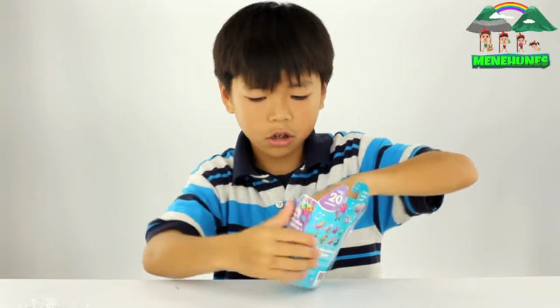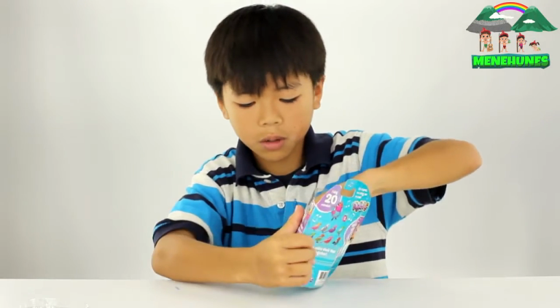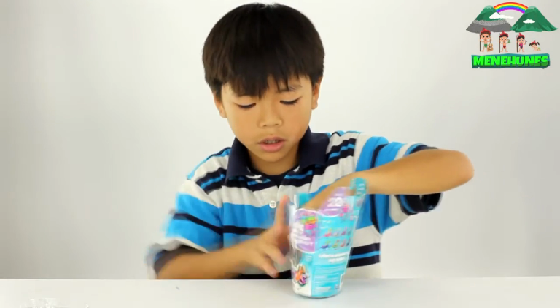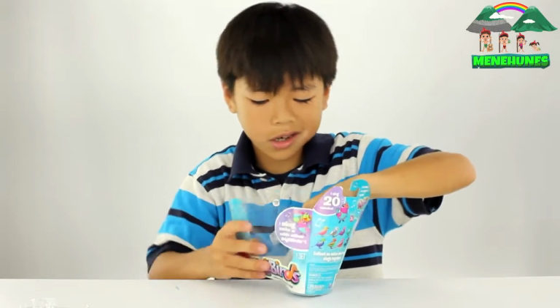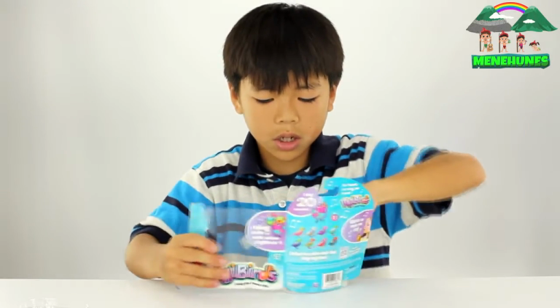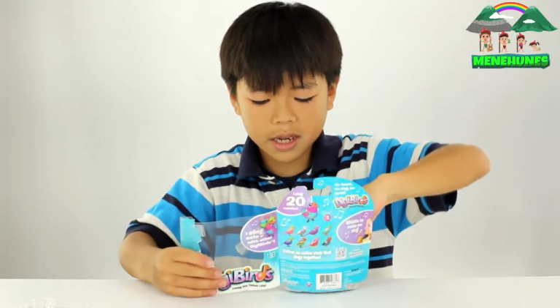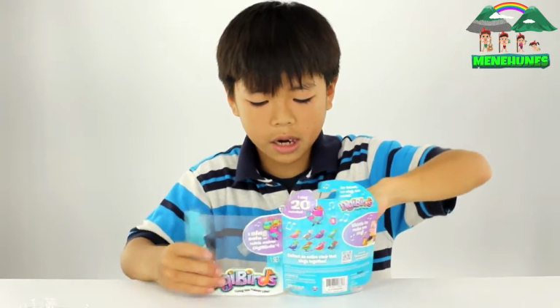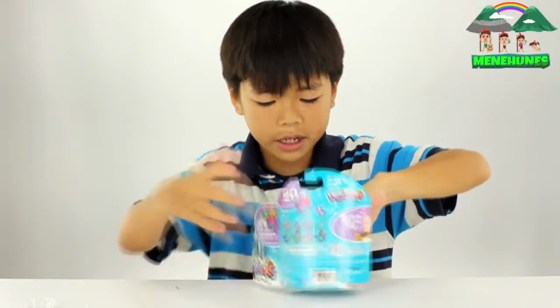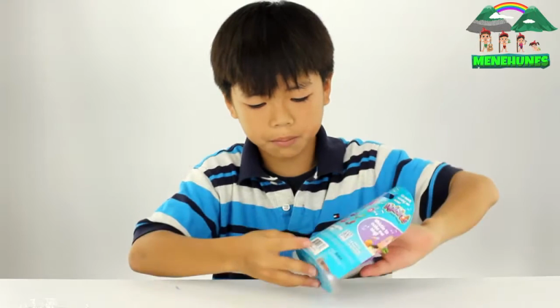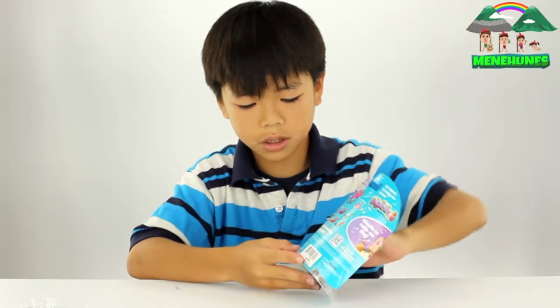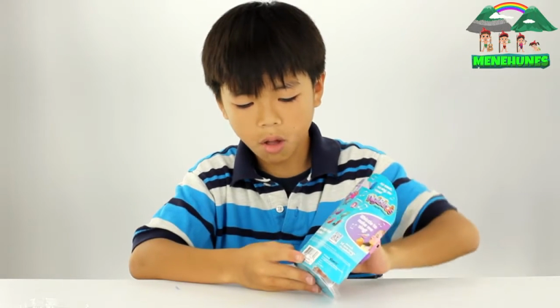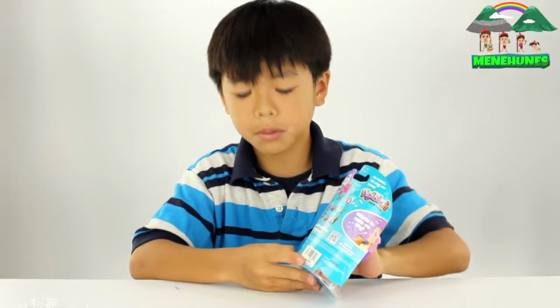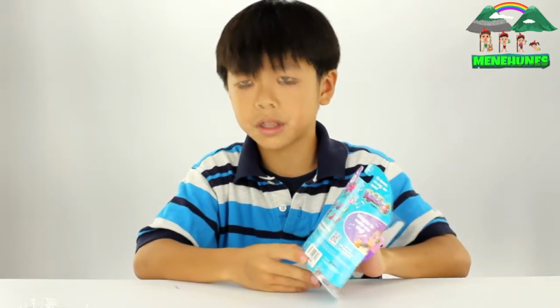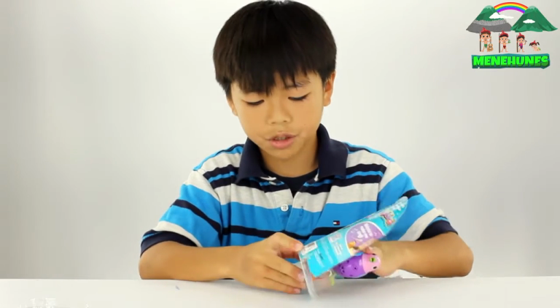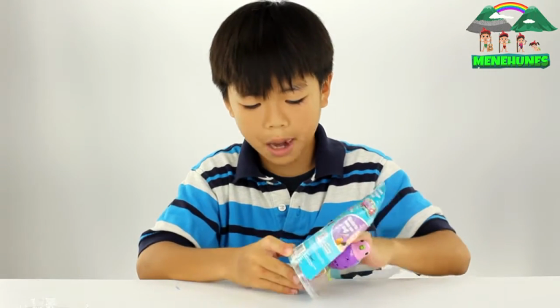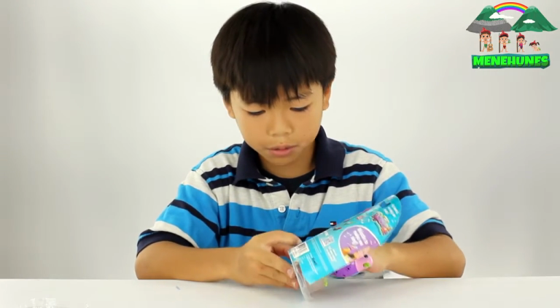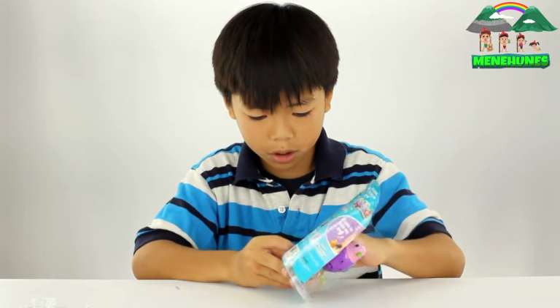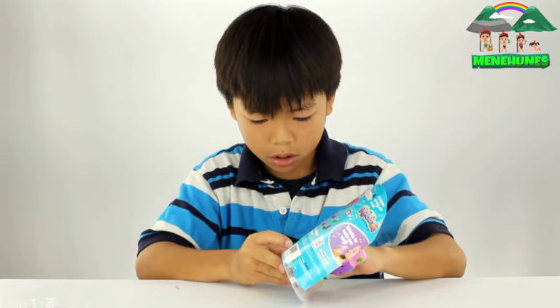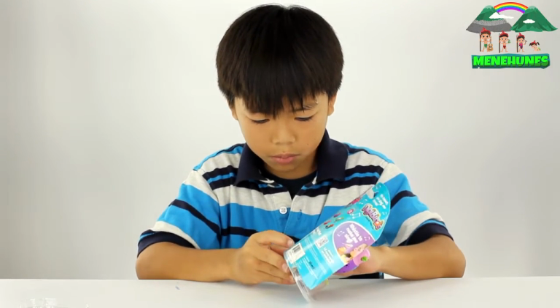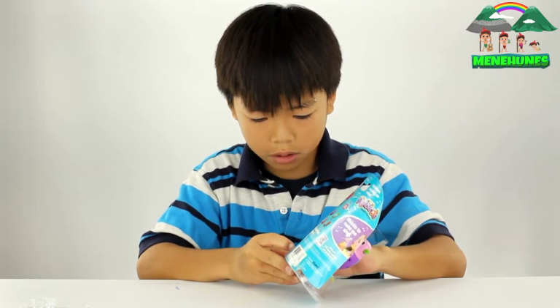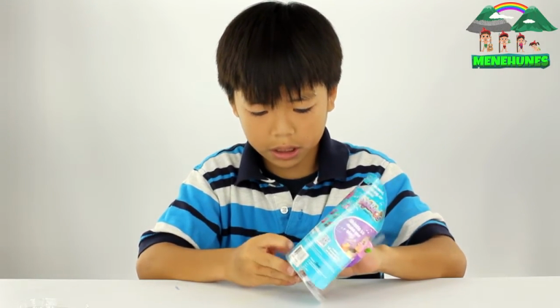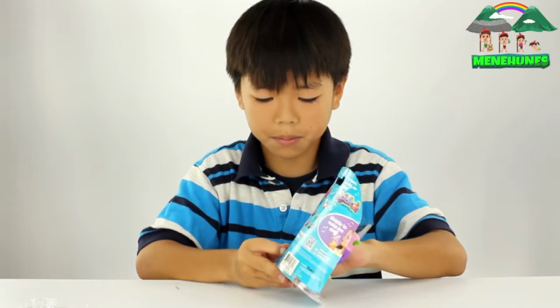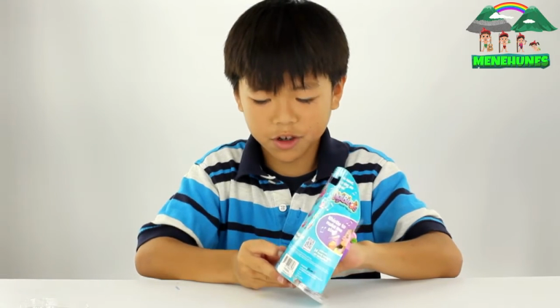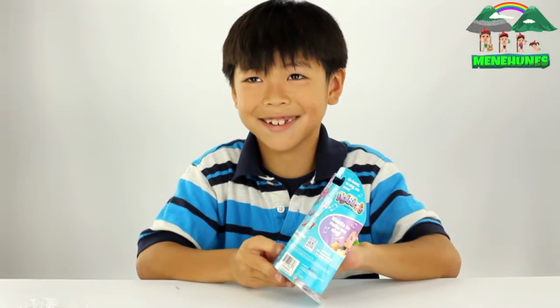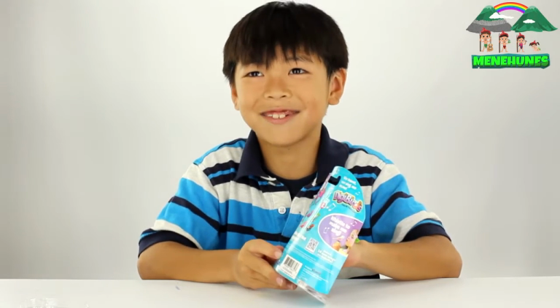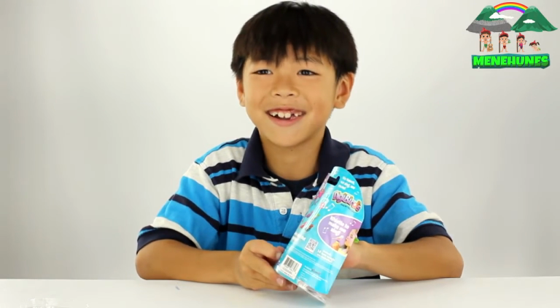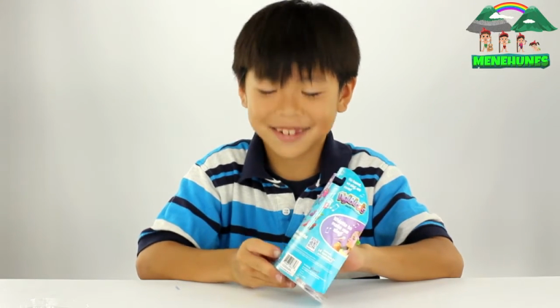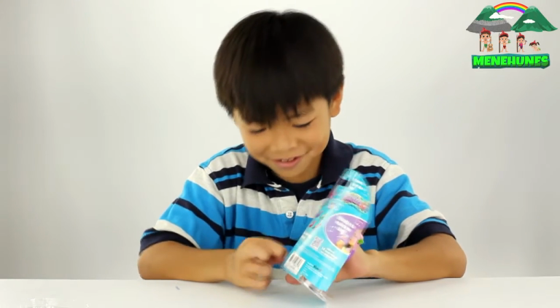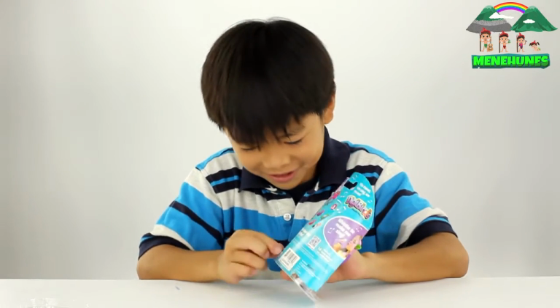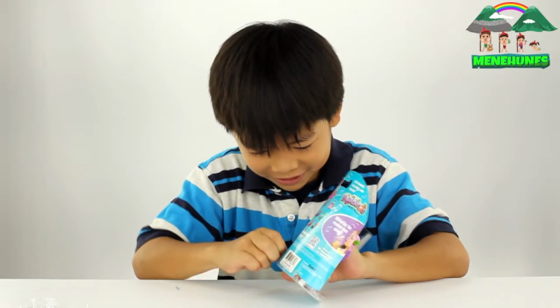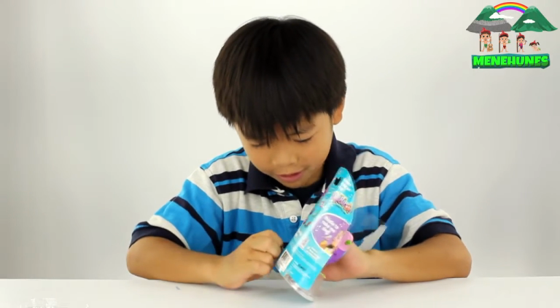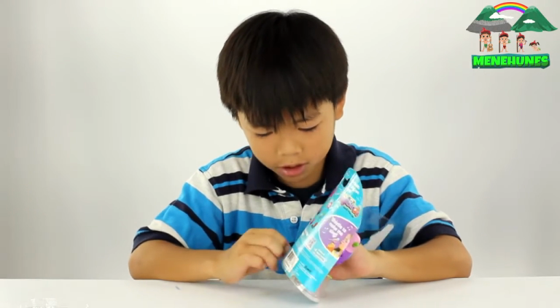You're not going to want to tear it the way I'm tearing it, because there might be some things on the back that you might want. But I don't think I'm going to be returning this, so yeah, I don't need it.